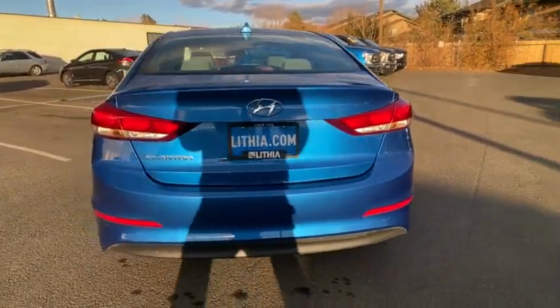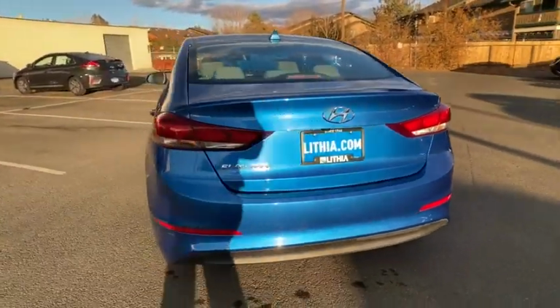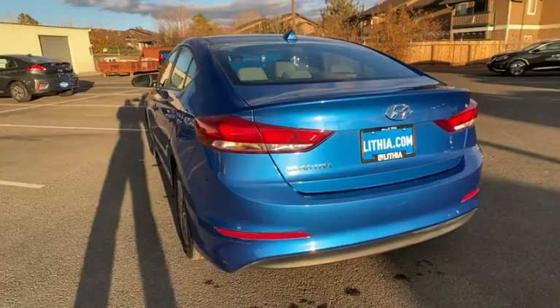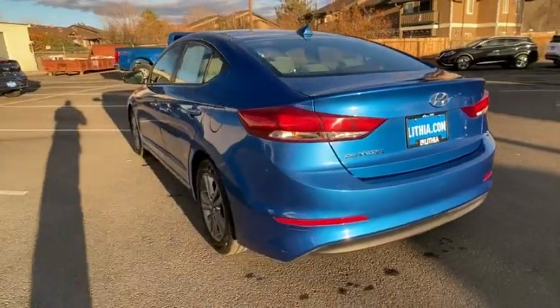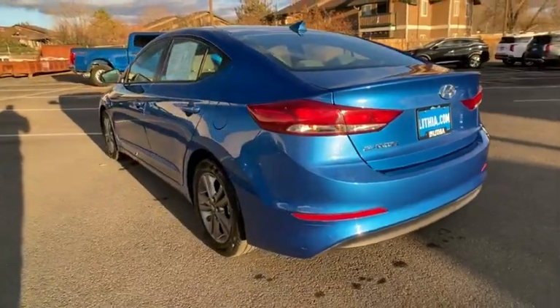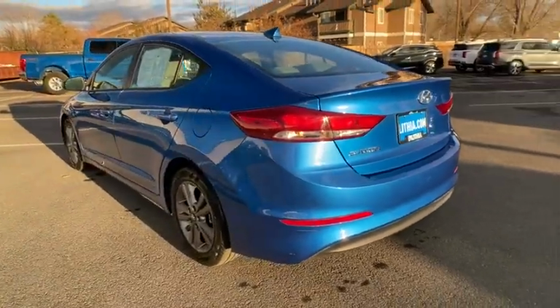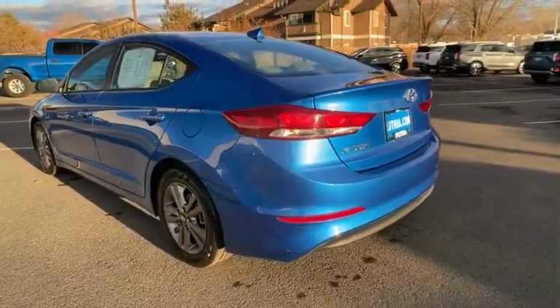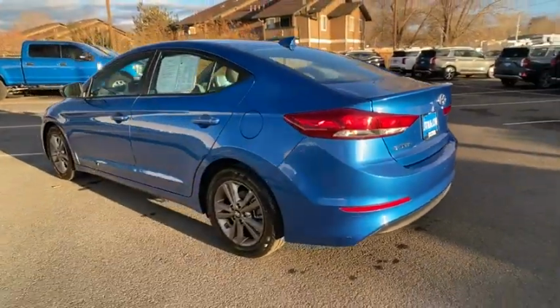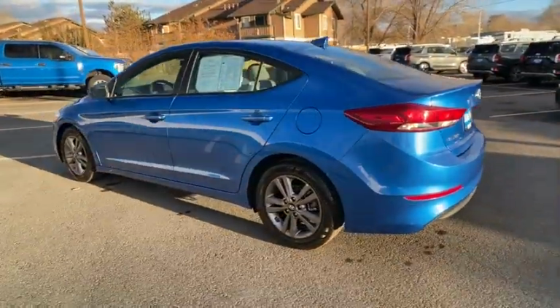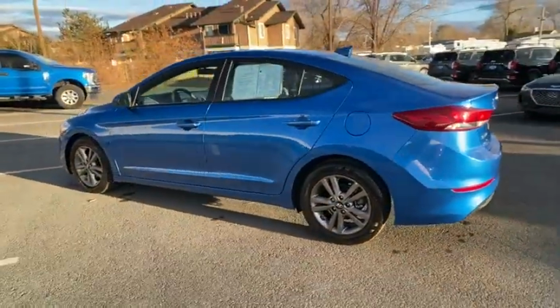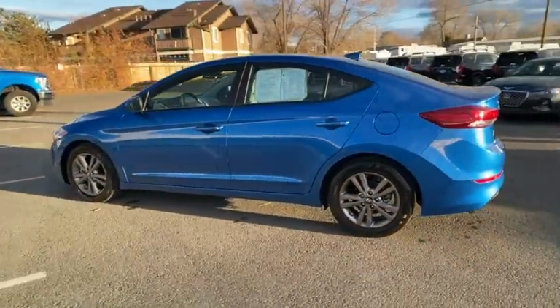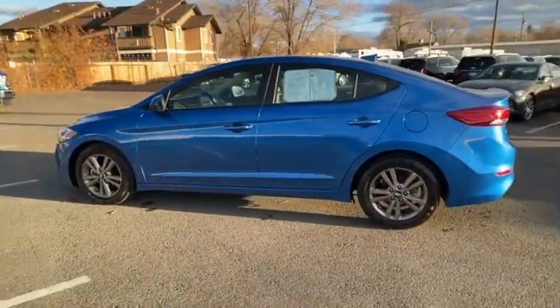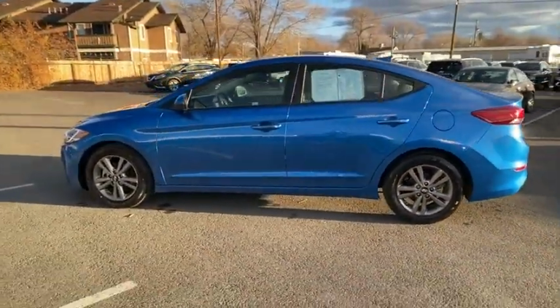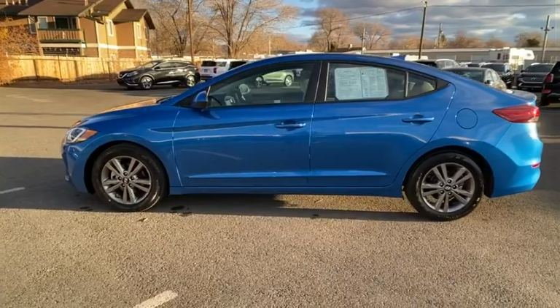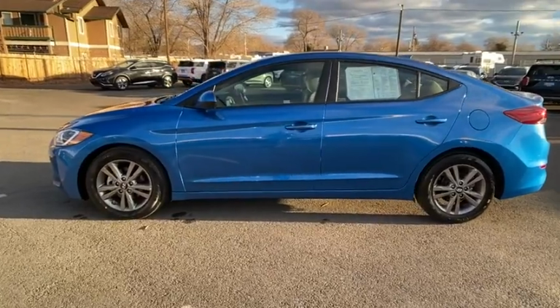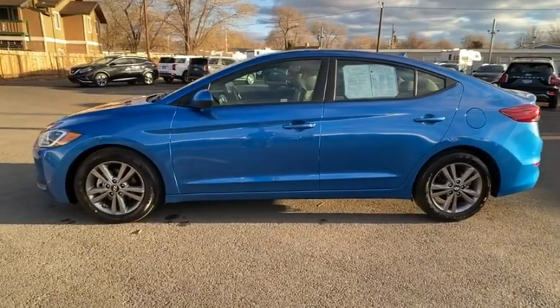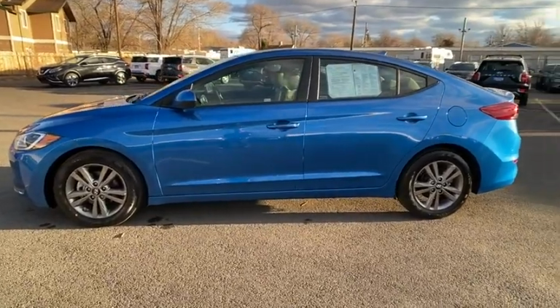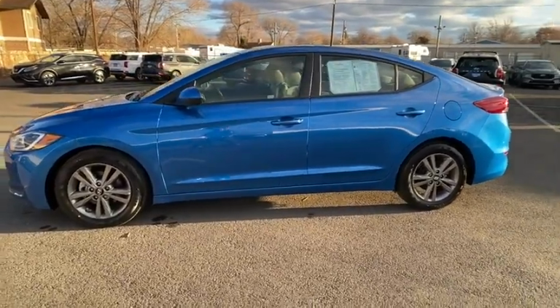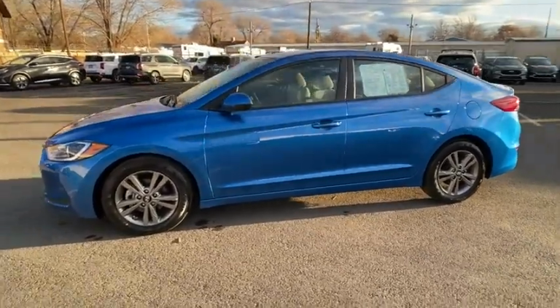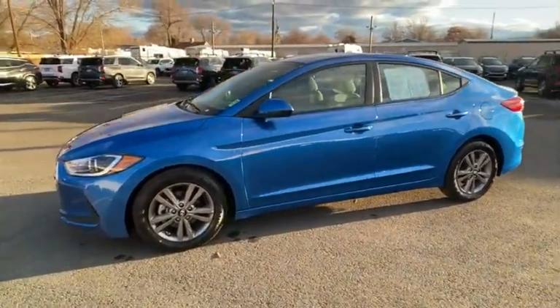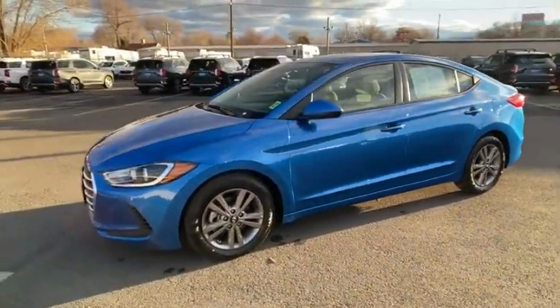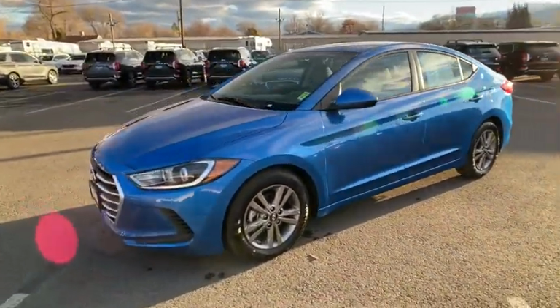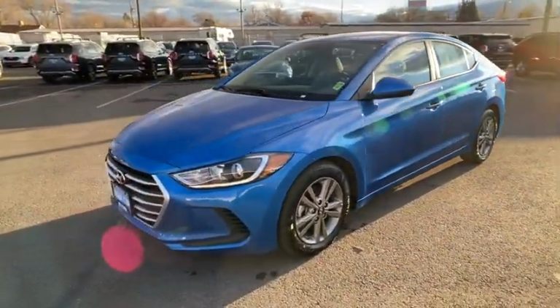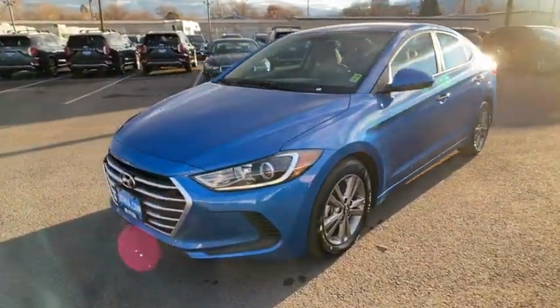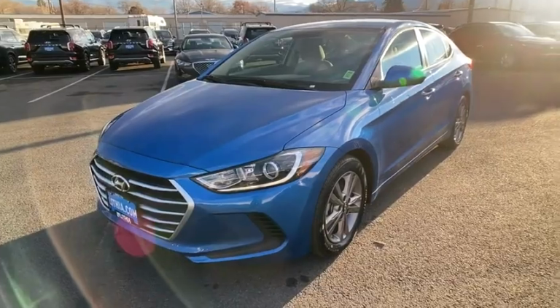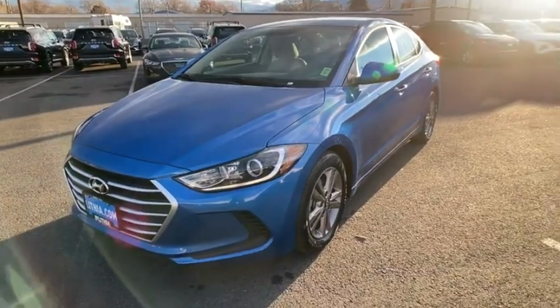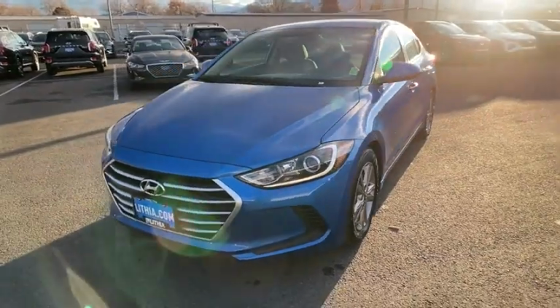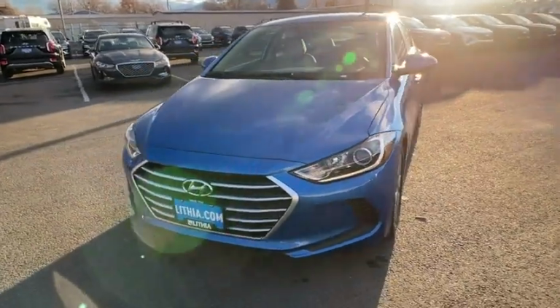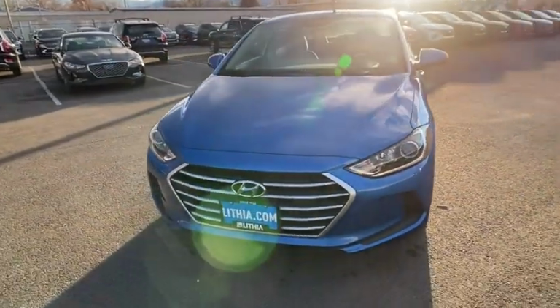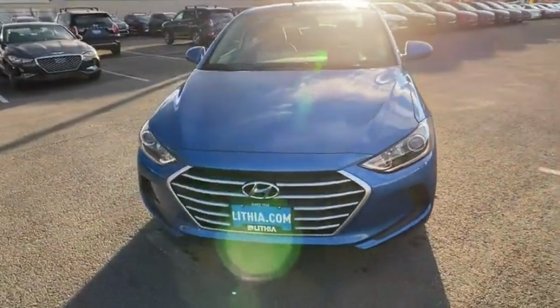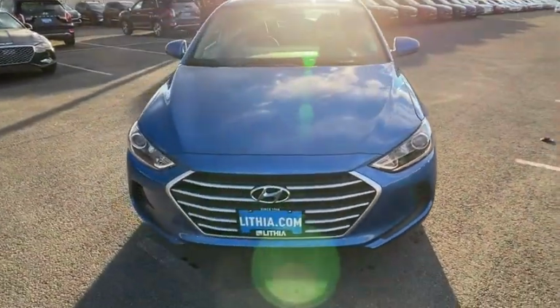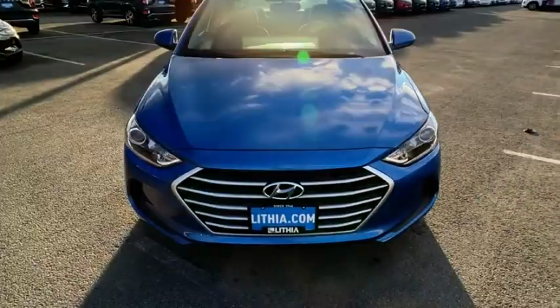This vehicle has less than 25,000 miles. Here are some of this vehicle's great options: keyless entry, backup camera, Bluetooth, power steering, adjustable steering wheel, four-wheel disc brakes, aluminum wheels, cruise control, ABS four-wheel.